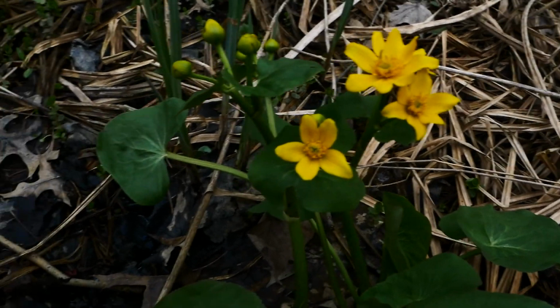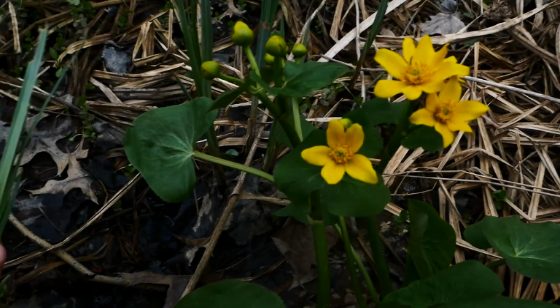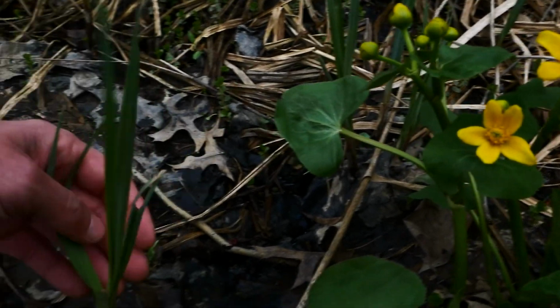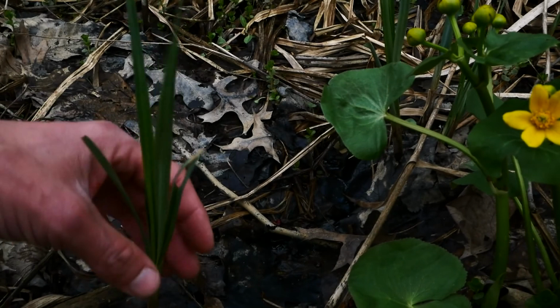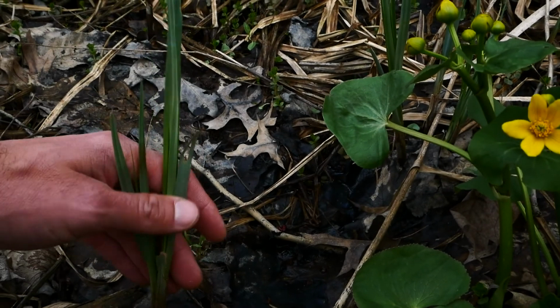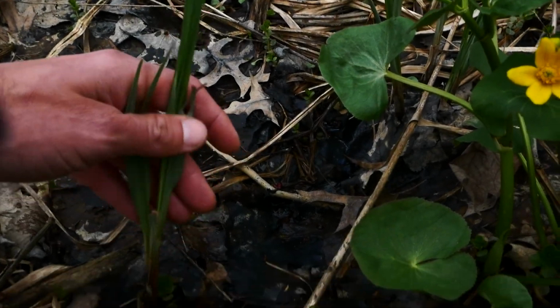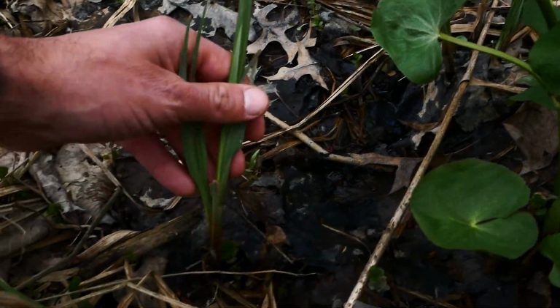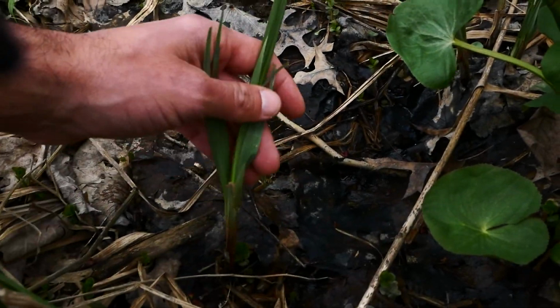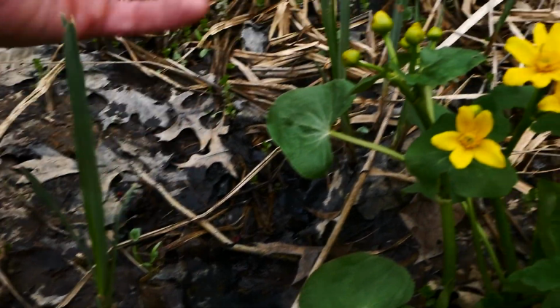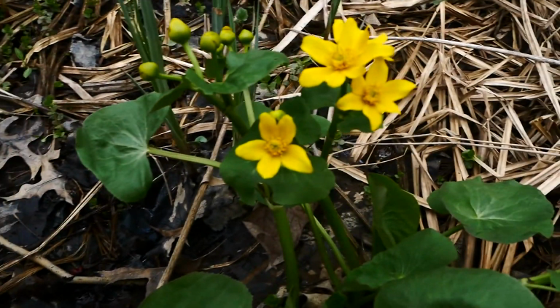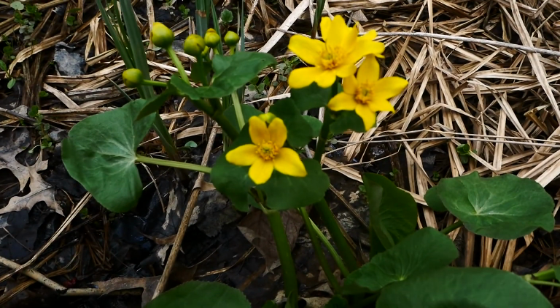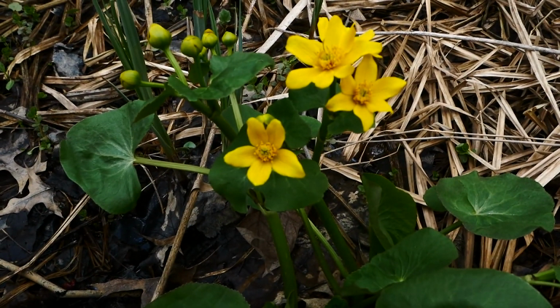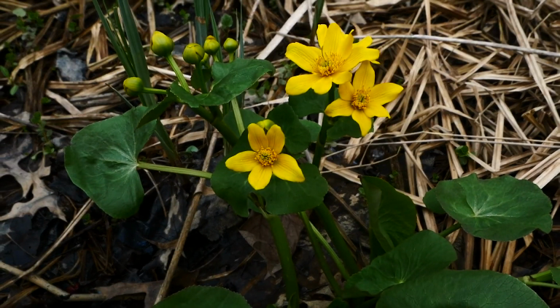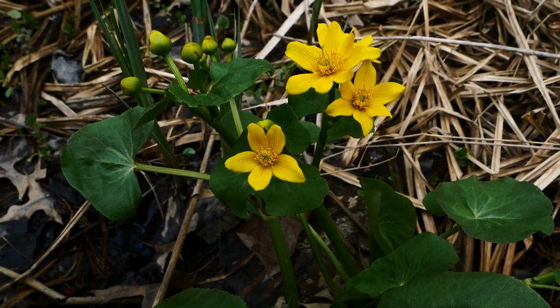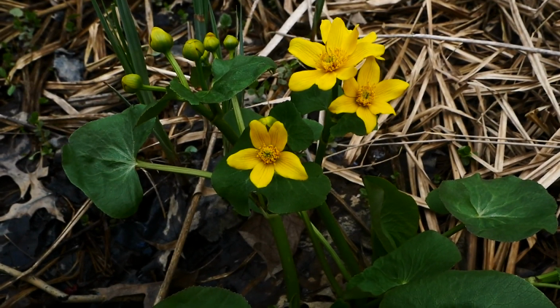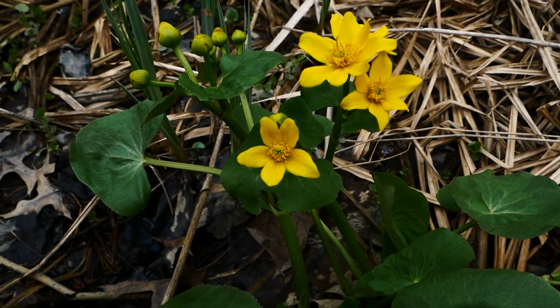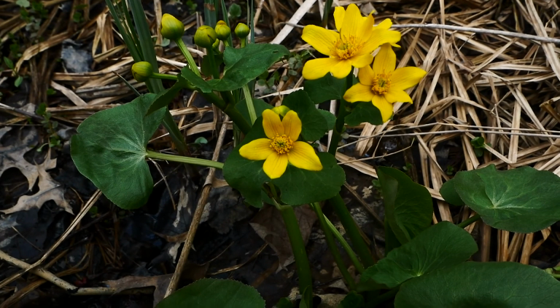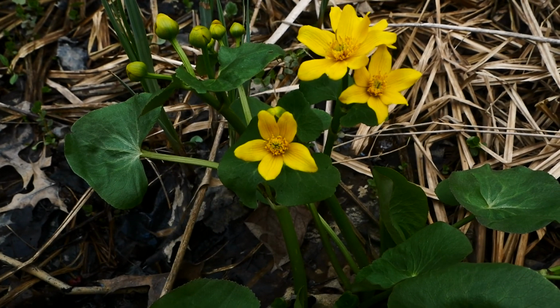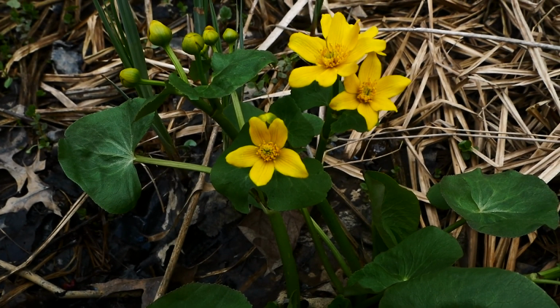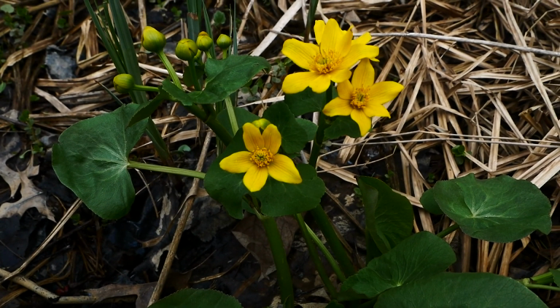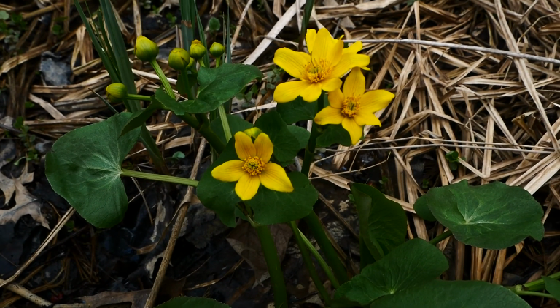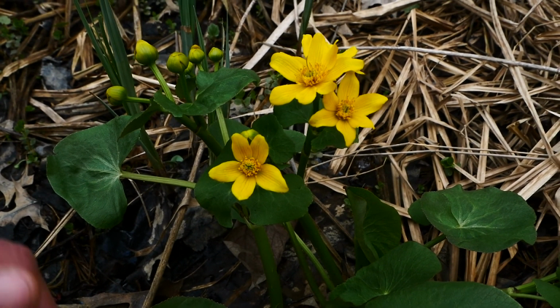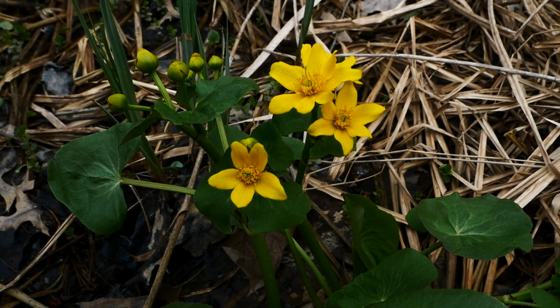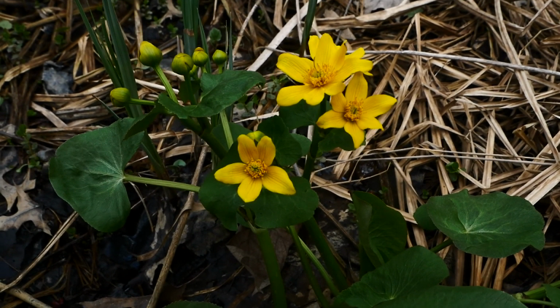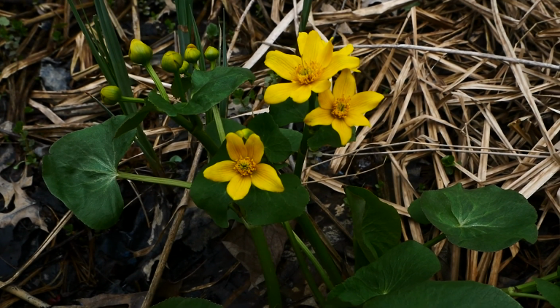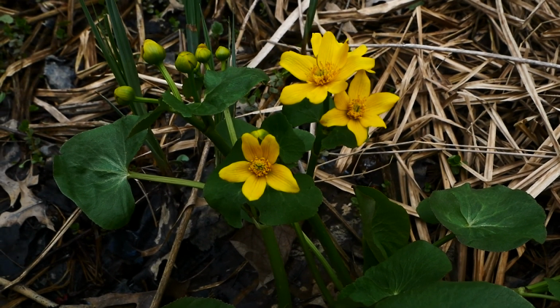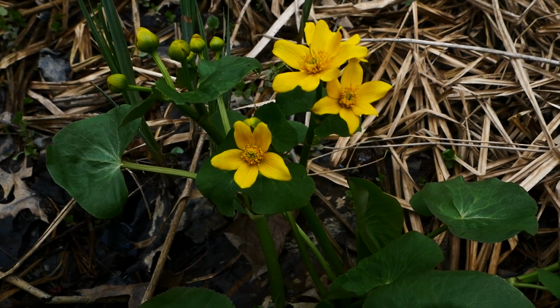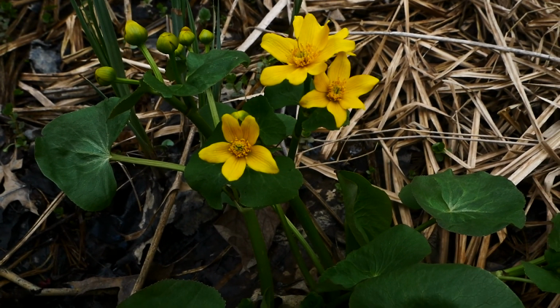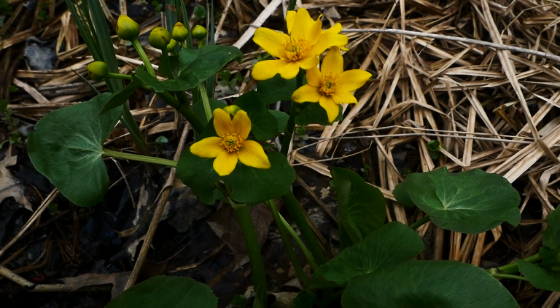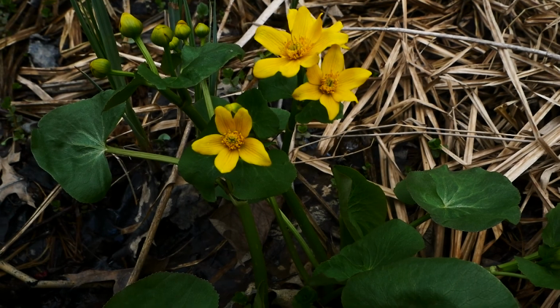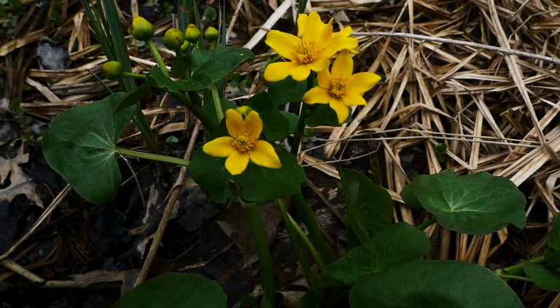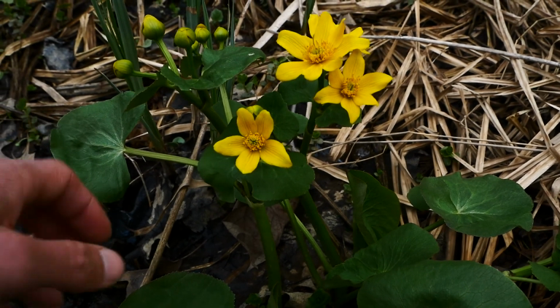Oftentimes it grows with things like Carex lacustris, Lake Sedge, and Lysimachia, Creeping Jenny. Anyway, this is a great plant — let's quickly talk about it.